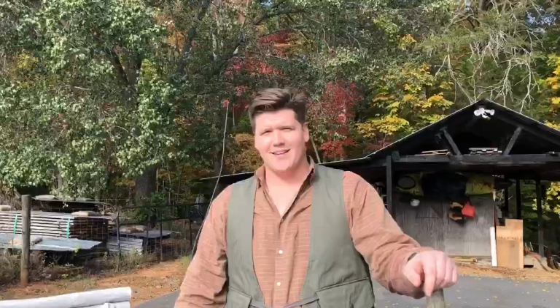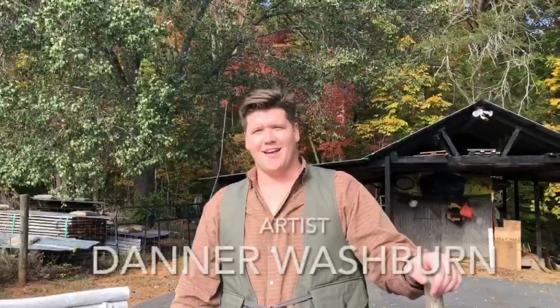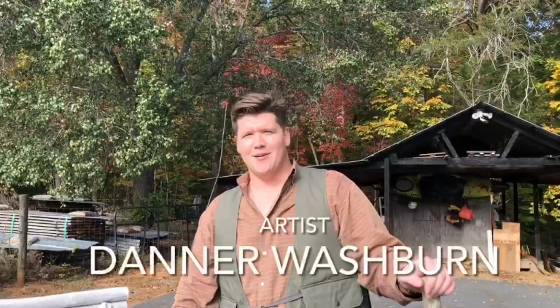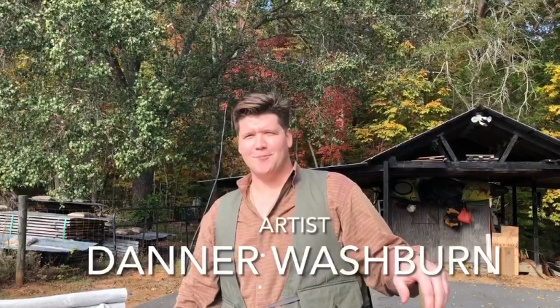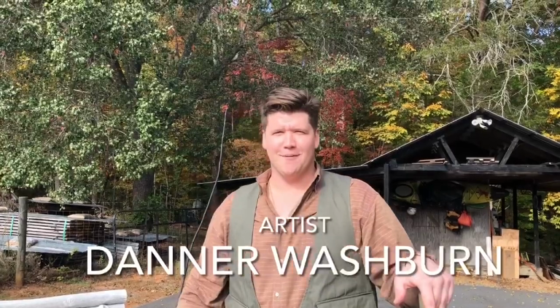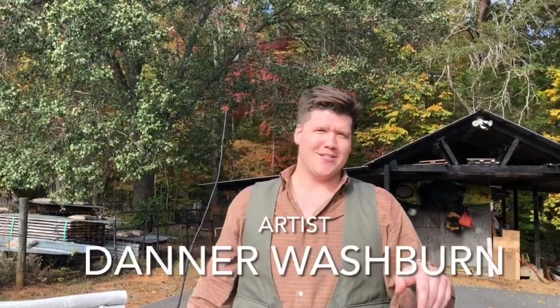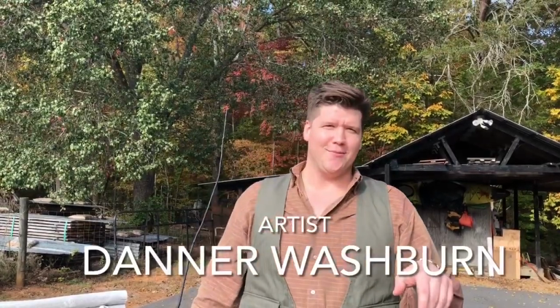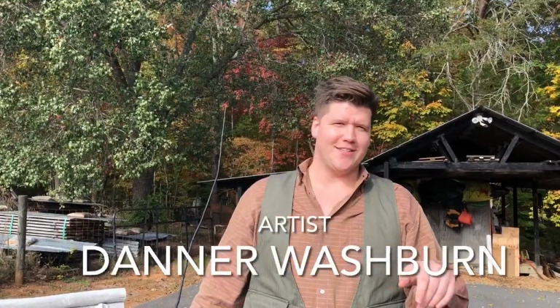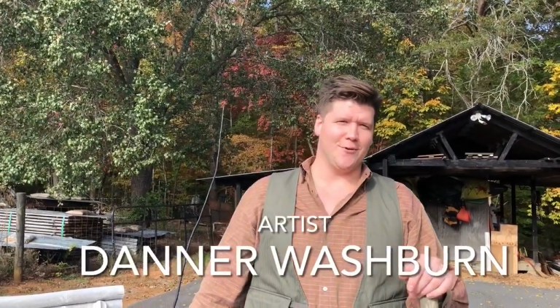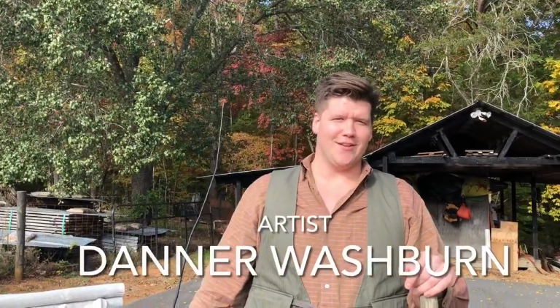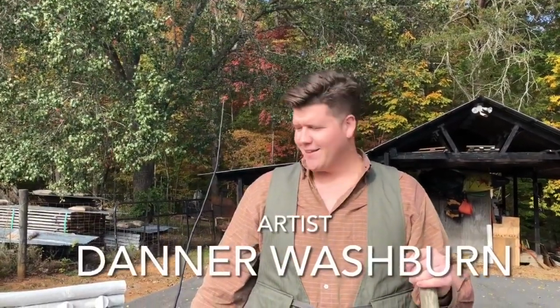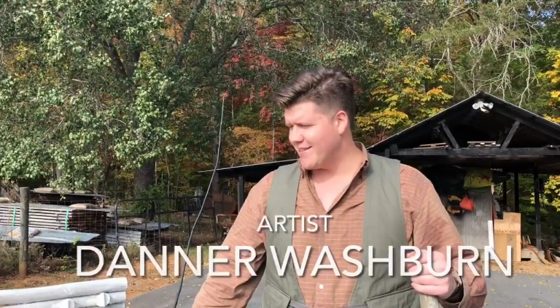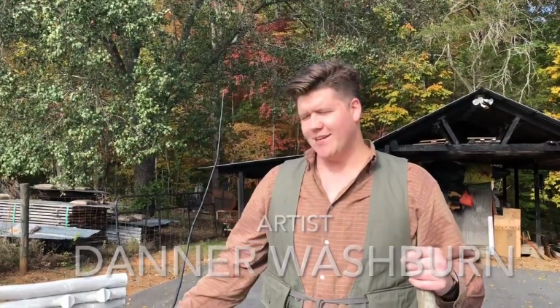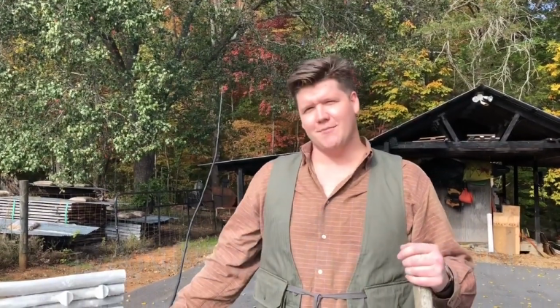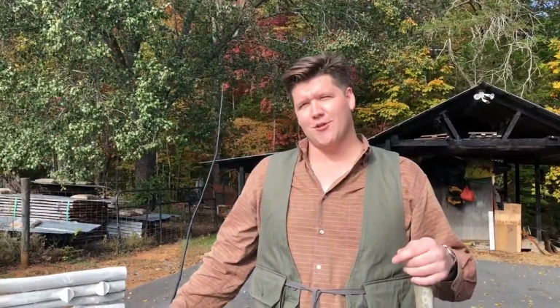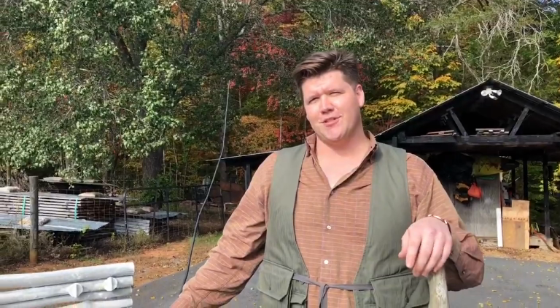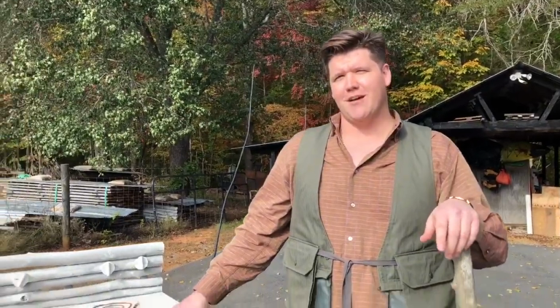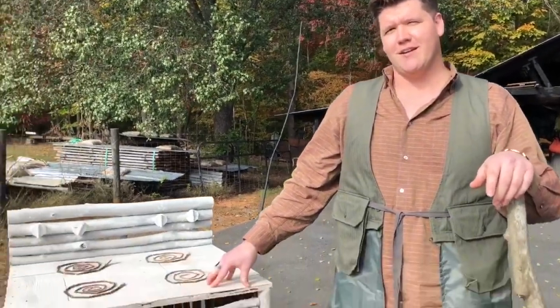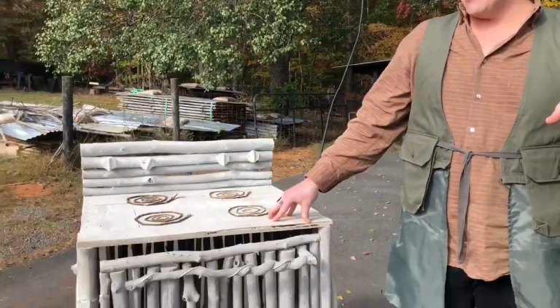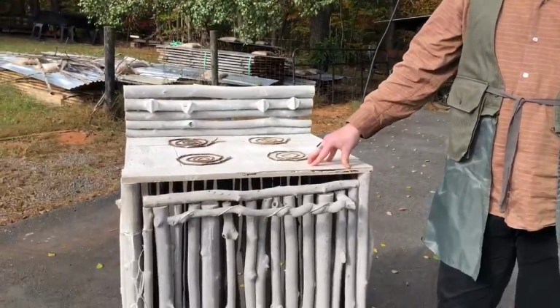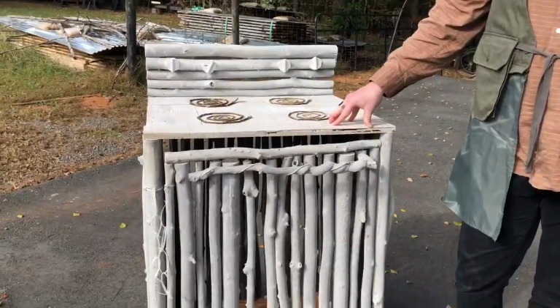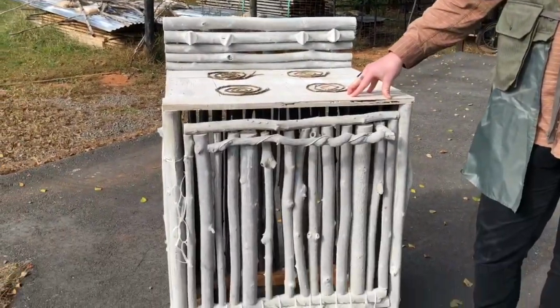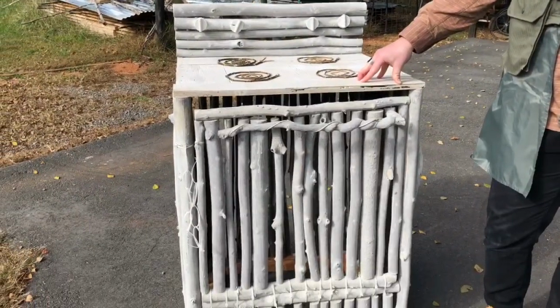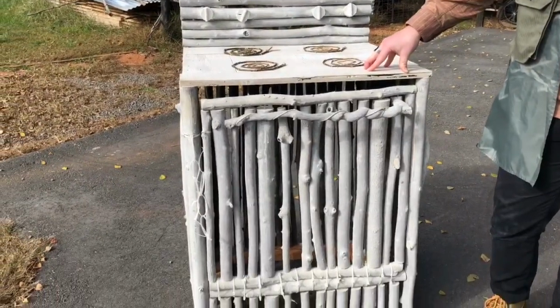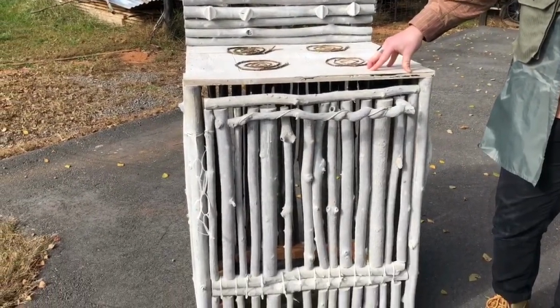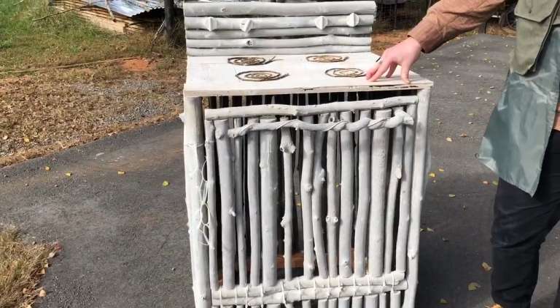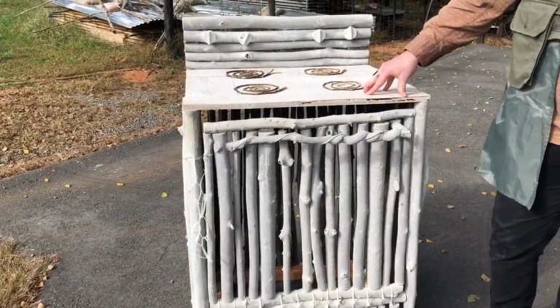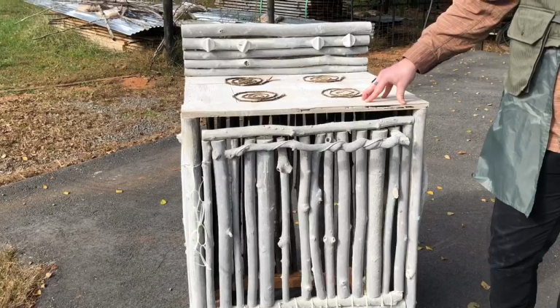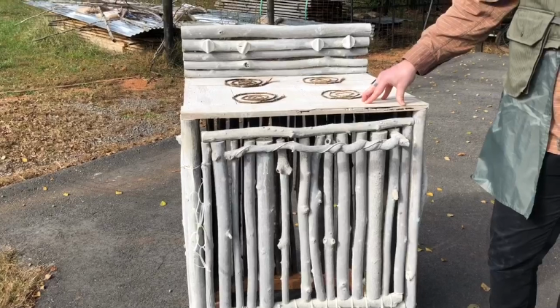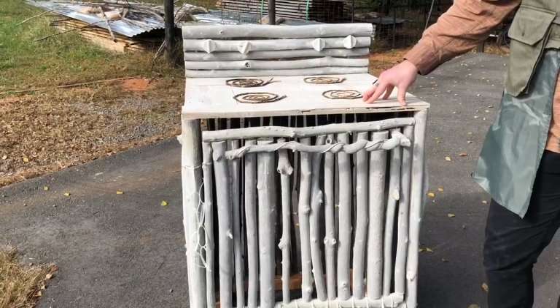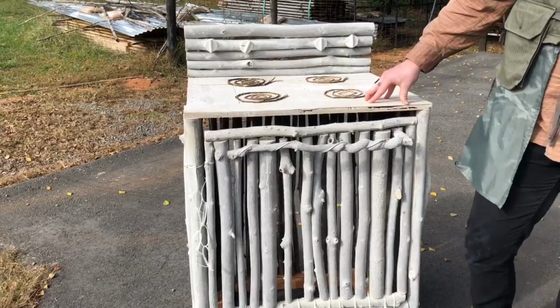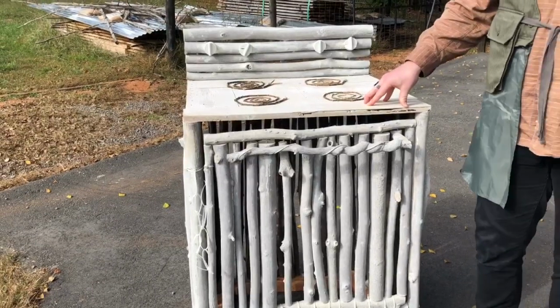Hi, I'm Daner Washburn. I'm an artist here in Winston-Salem, North Carolina. This is some of the sculptures that I've got in progress for my show in Sarasota, Florida at the Sarasota Art Museum.